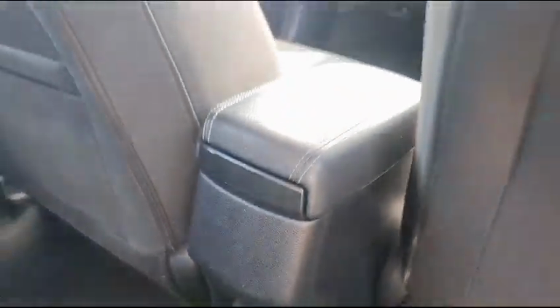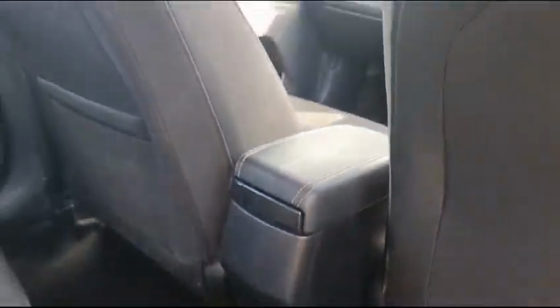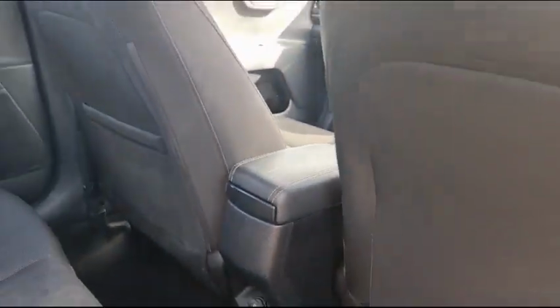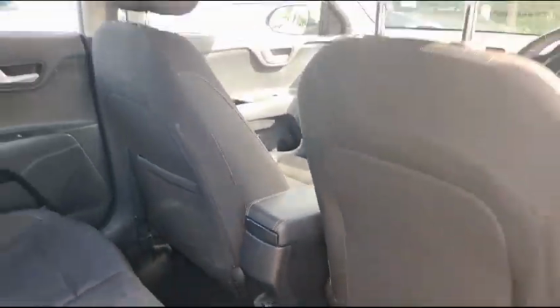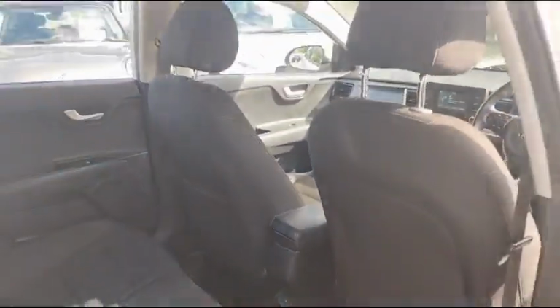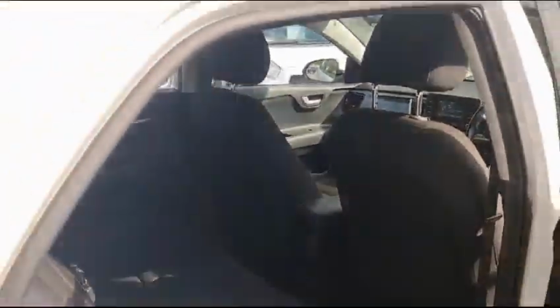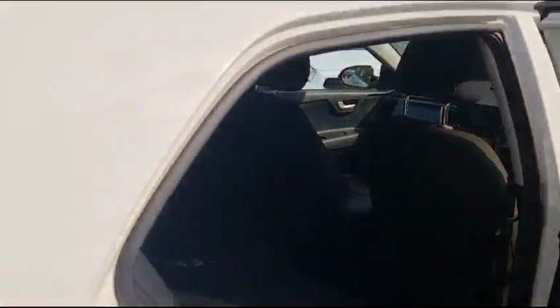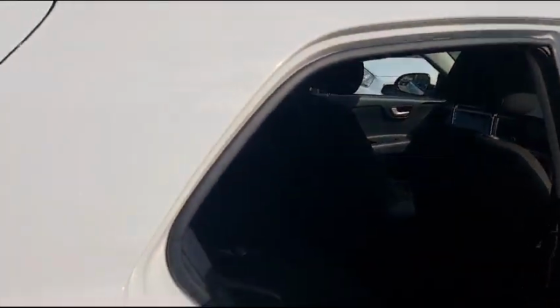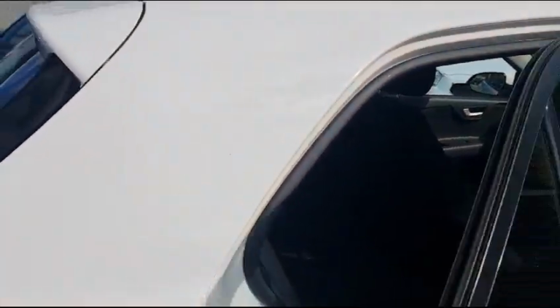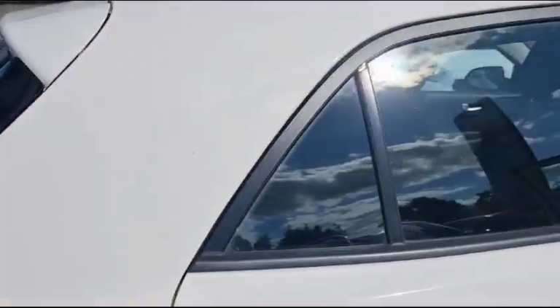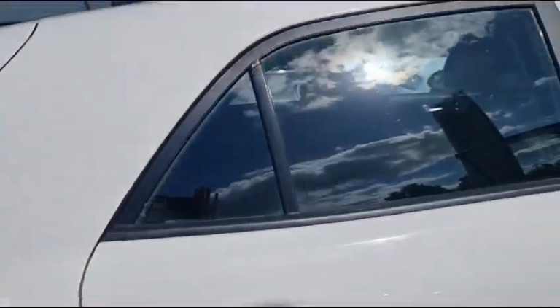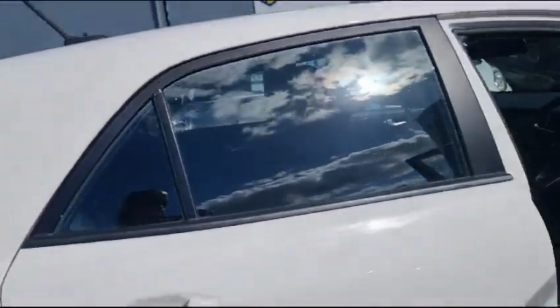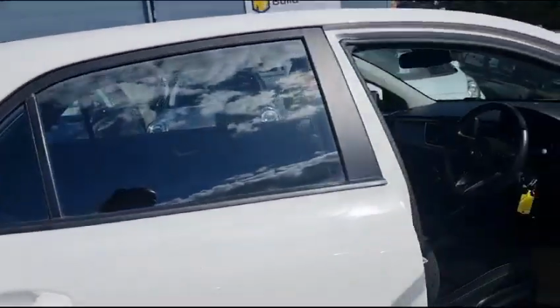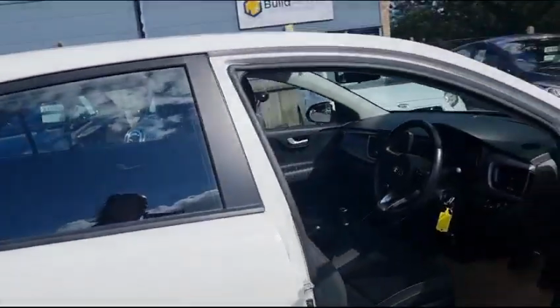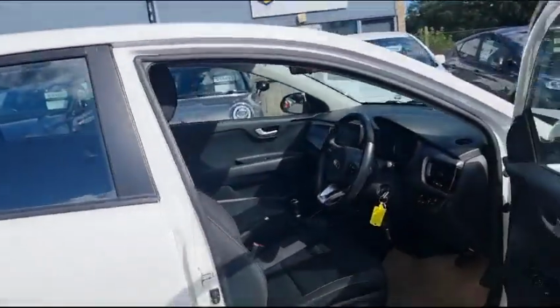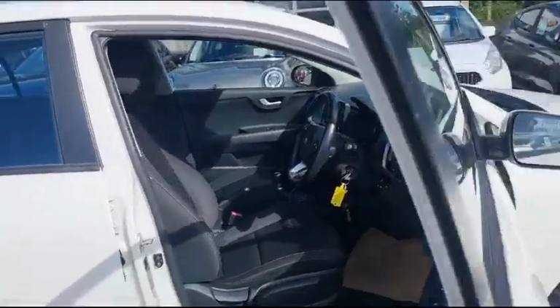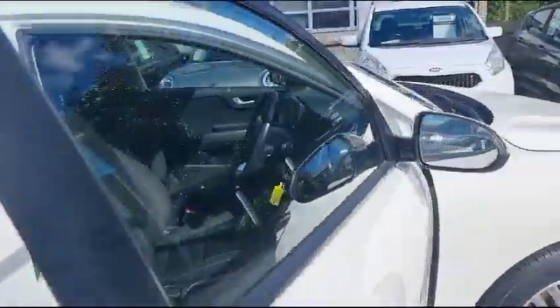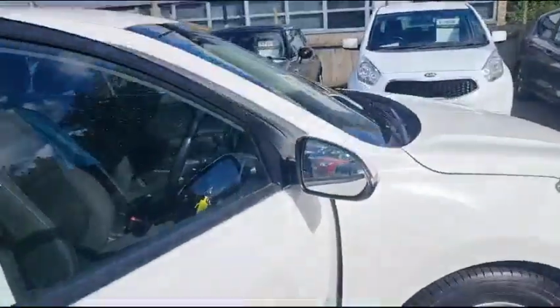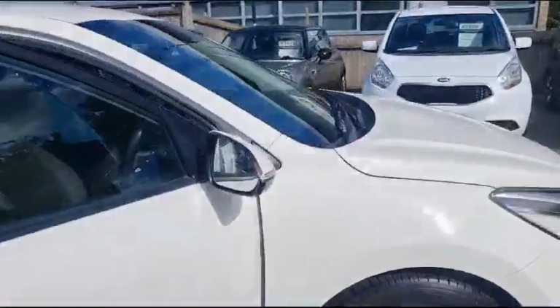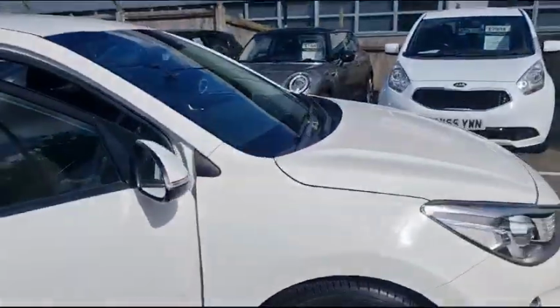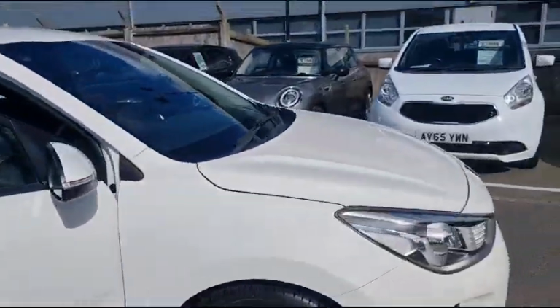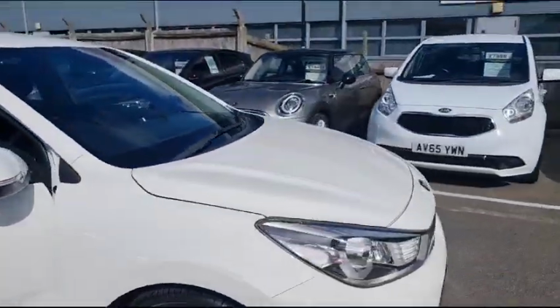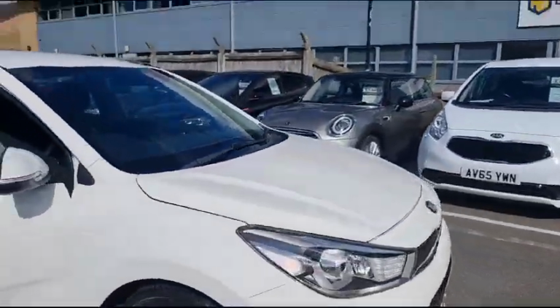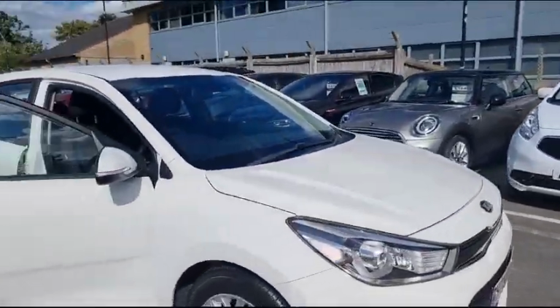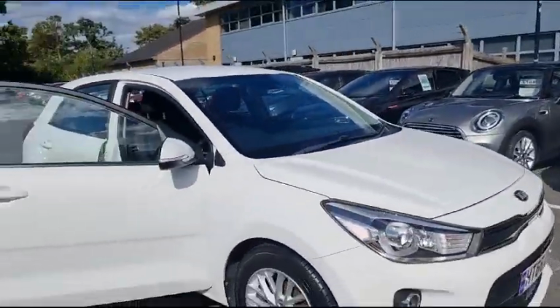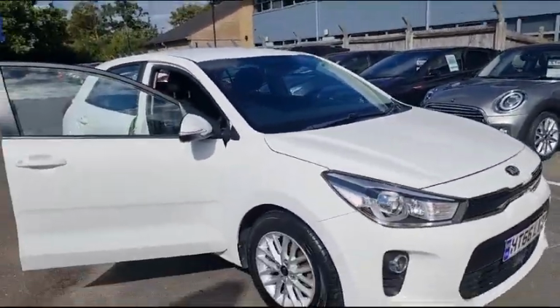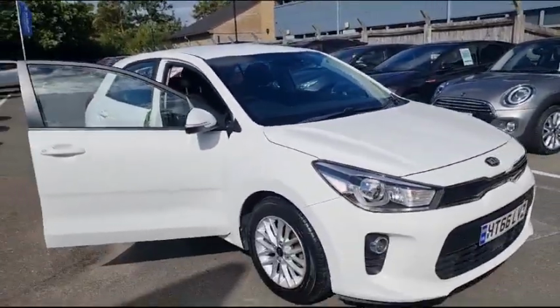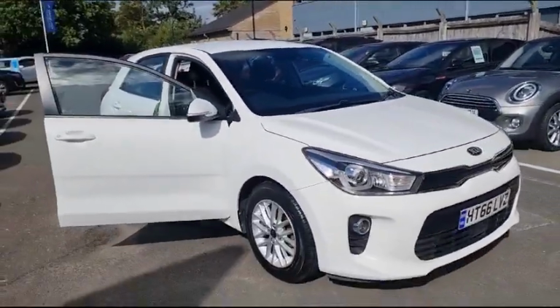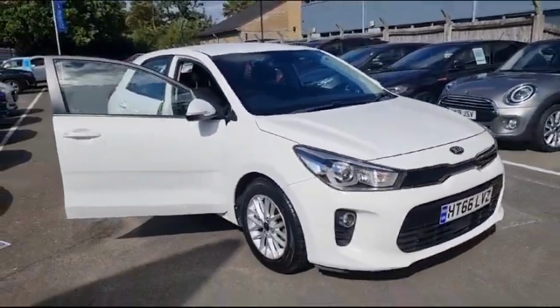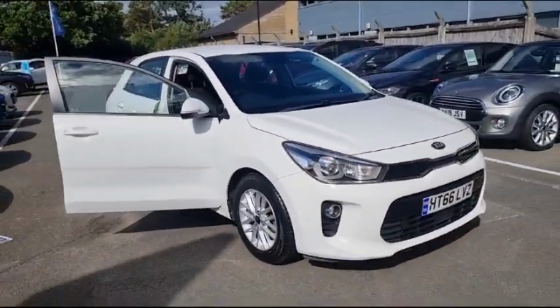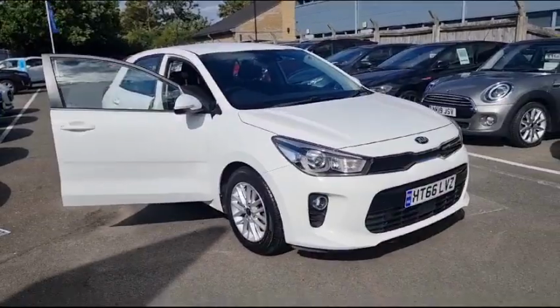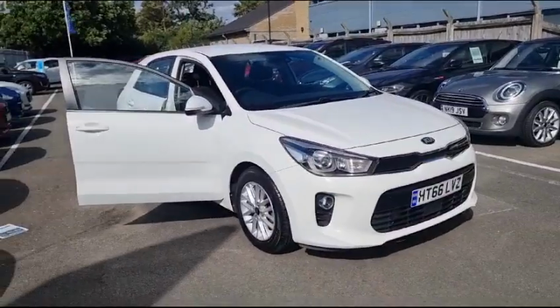This car is wonderful whether you are a person on your own or you have a family — you can fit everything in this car, with a gorgeous style added to it as well.